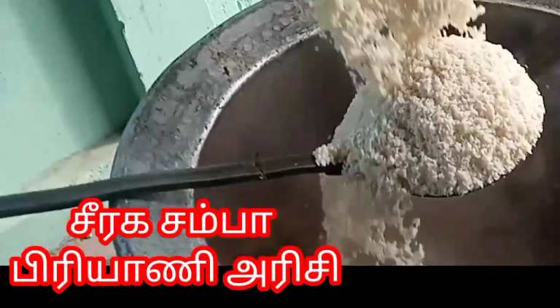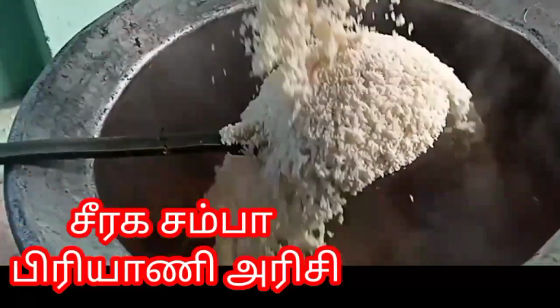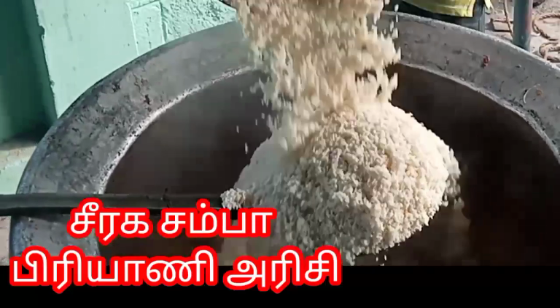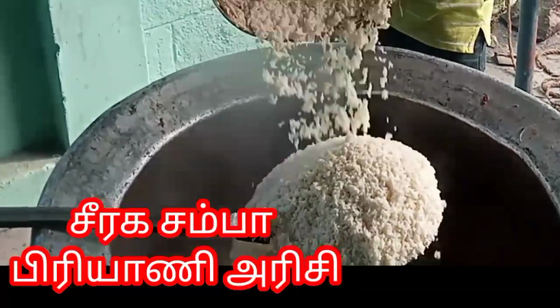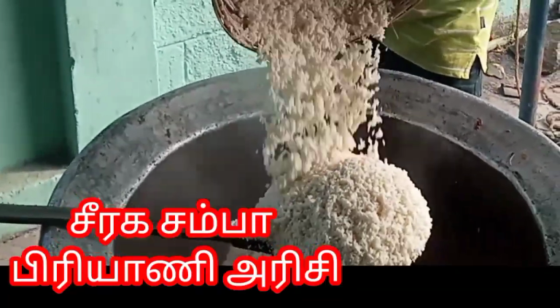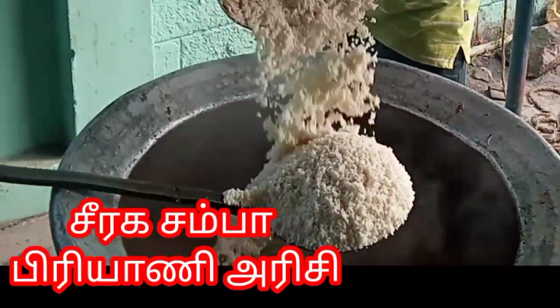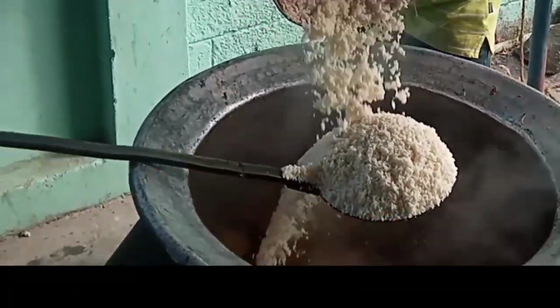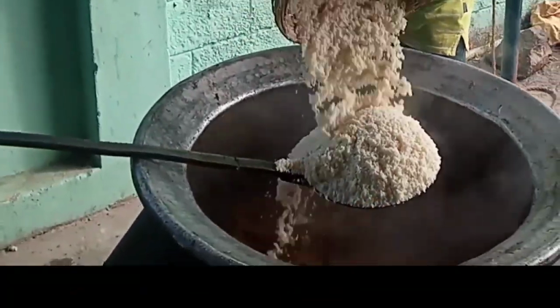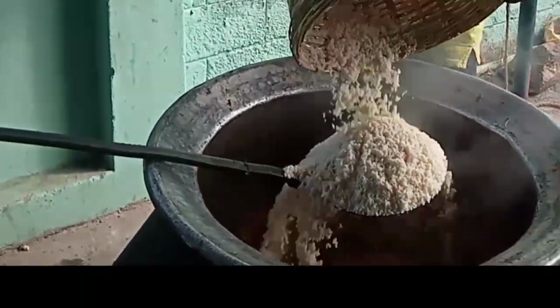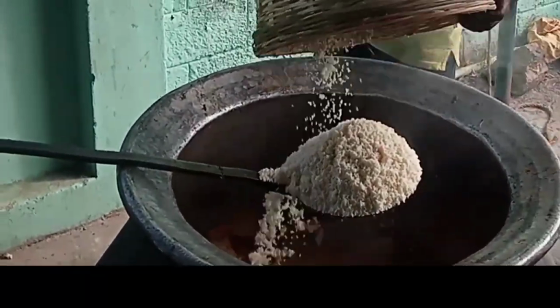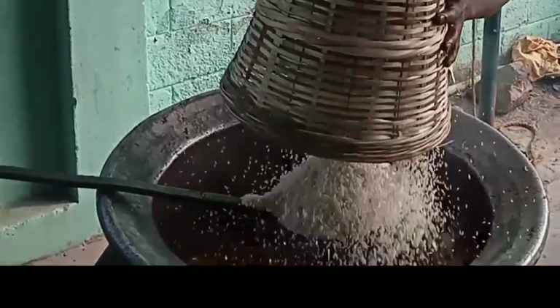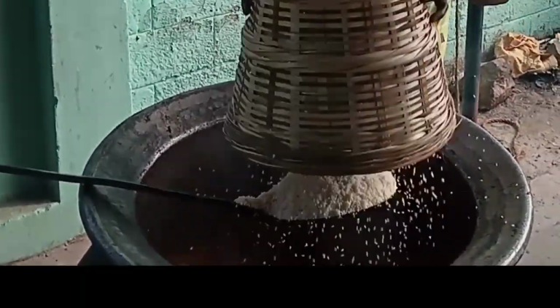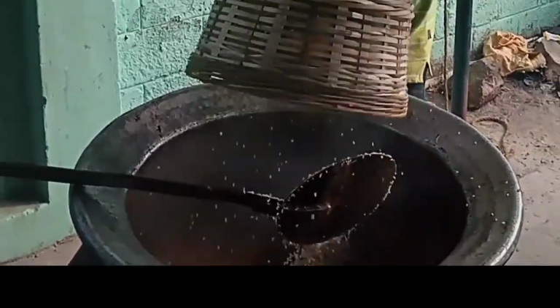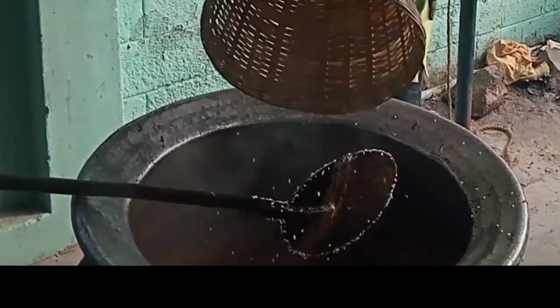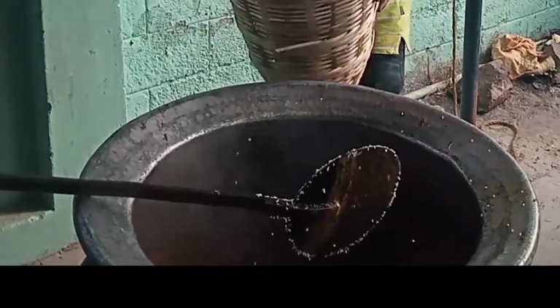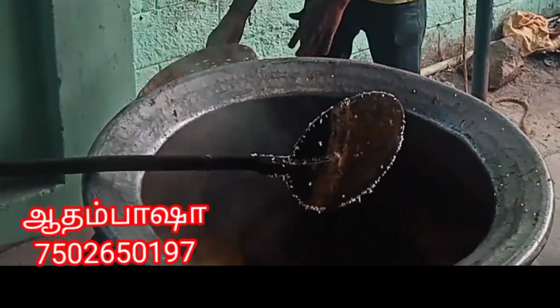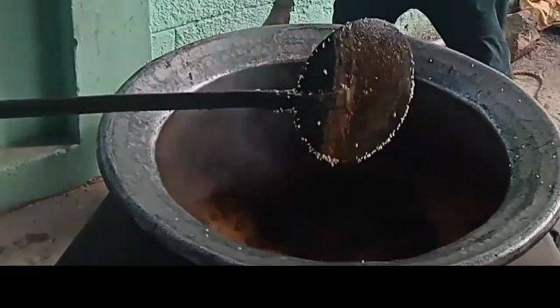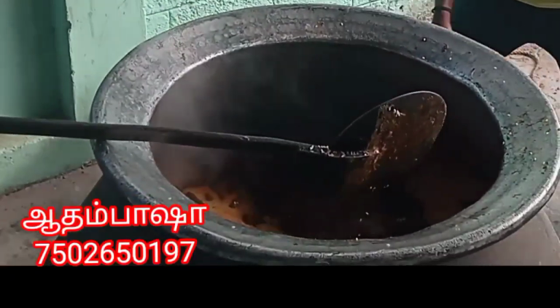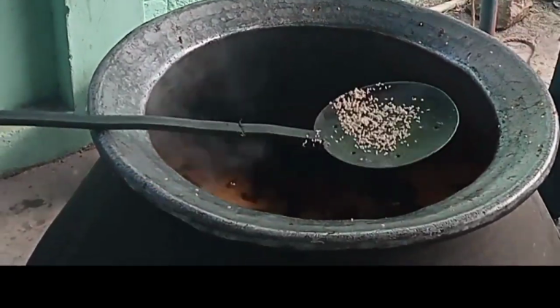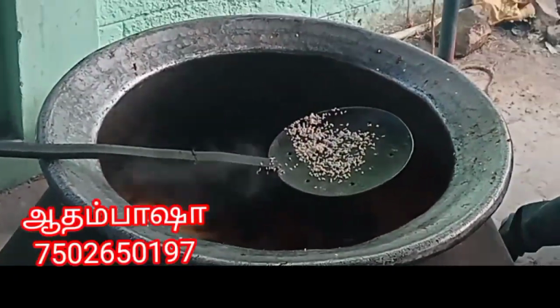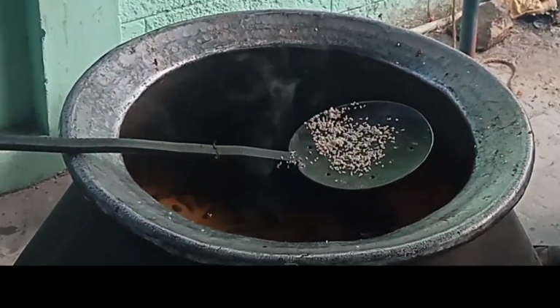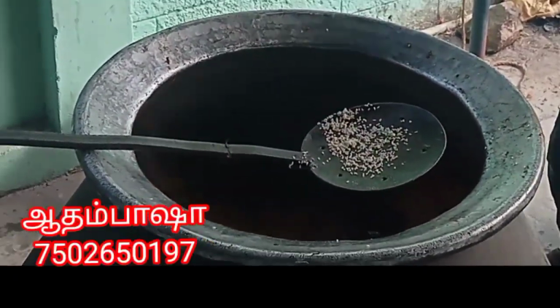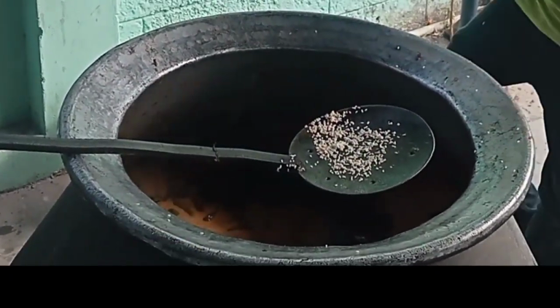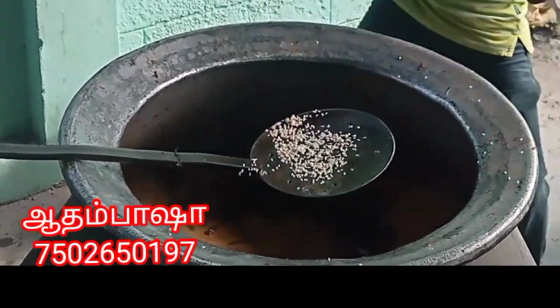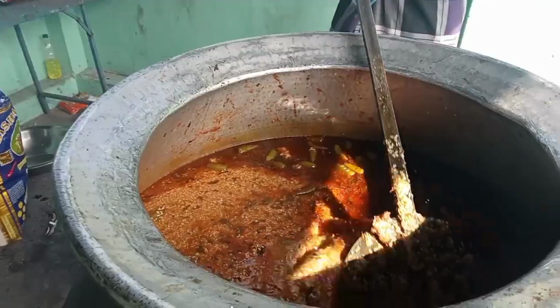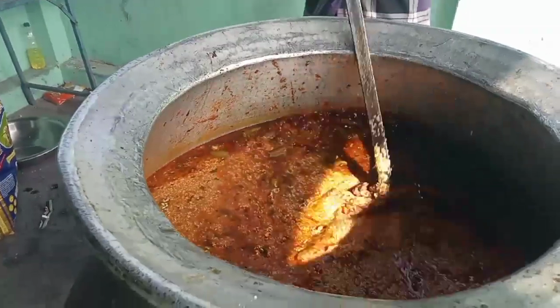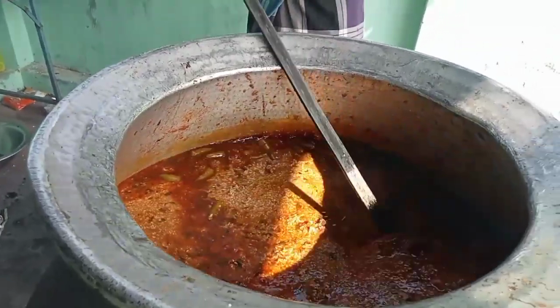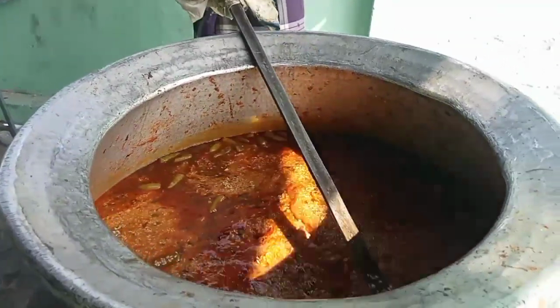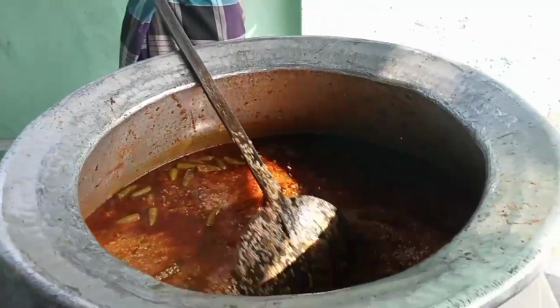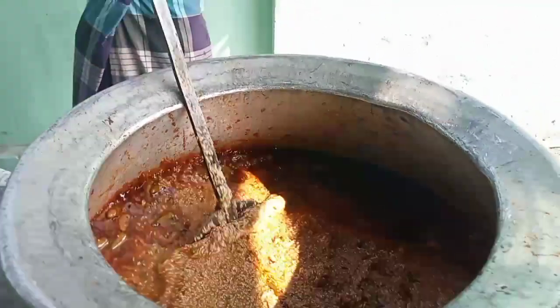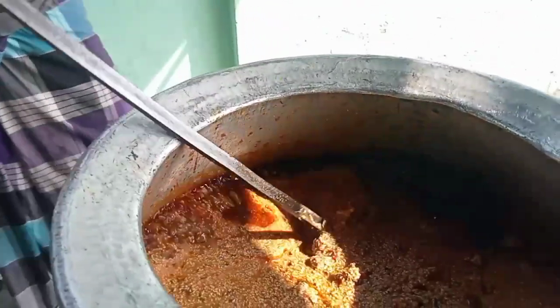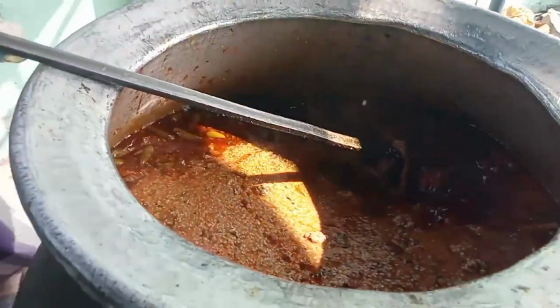If you have an order for your food, you can write a number in the description. You can contact the number on the screen. We are going to serve the biryani.